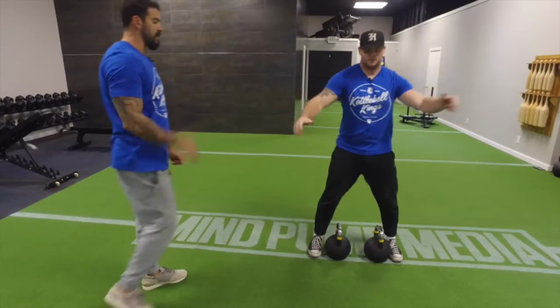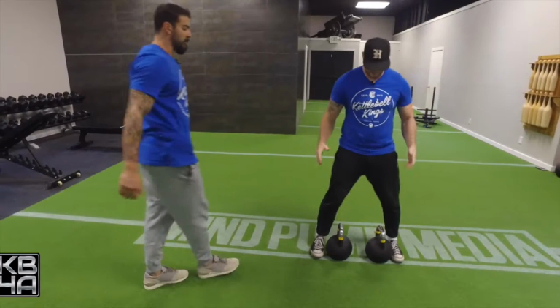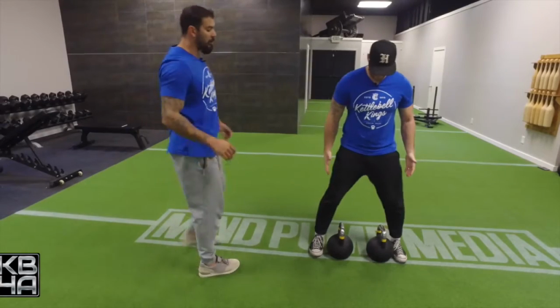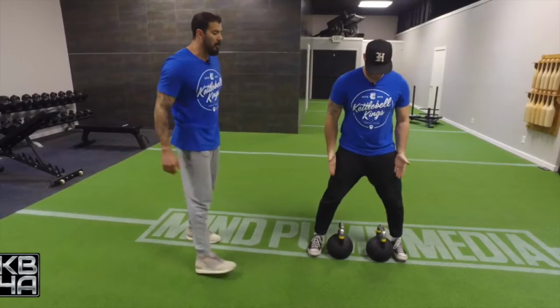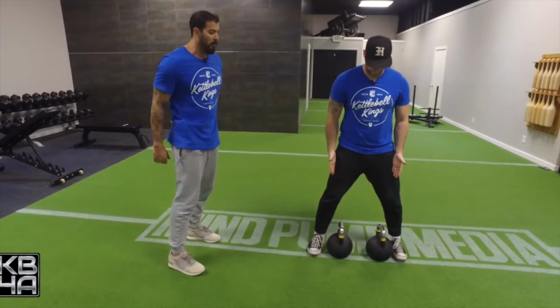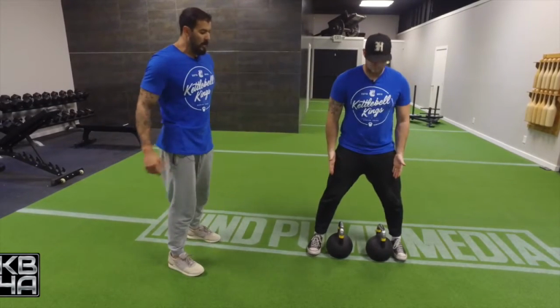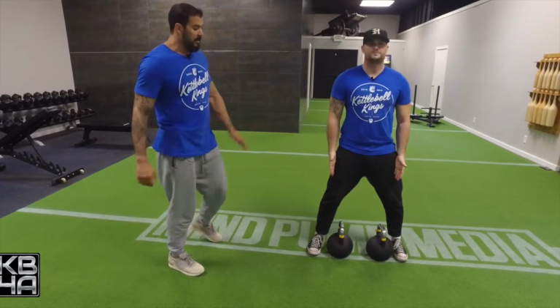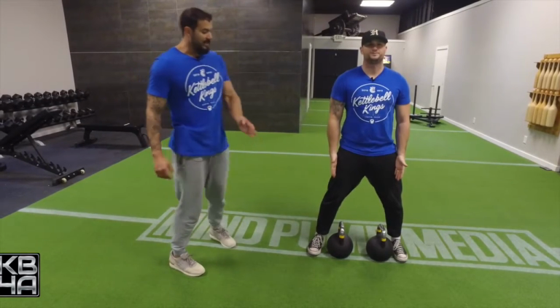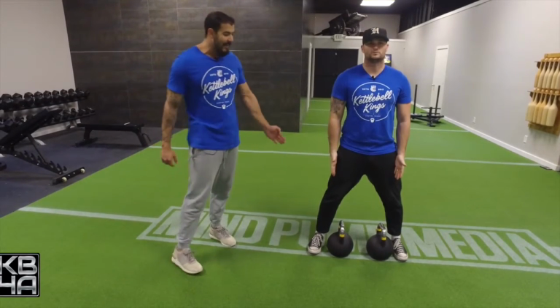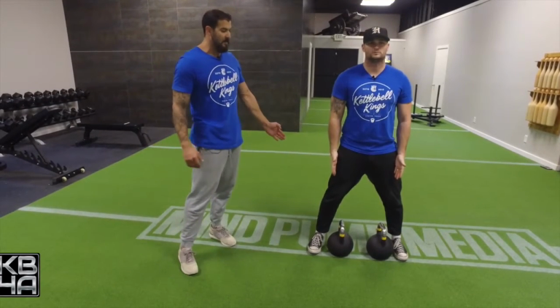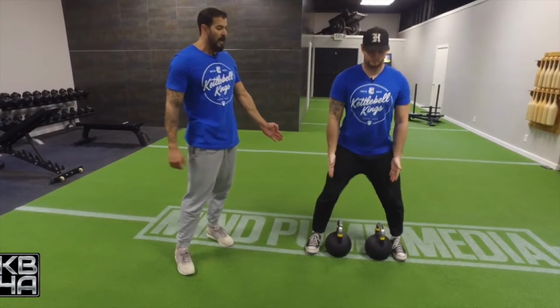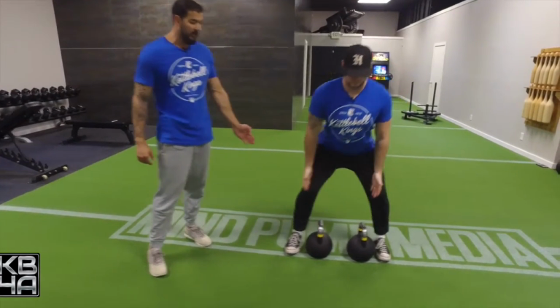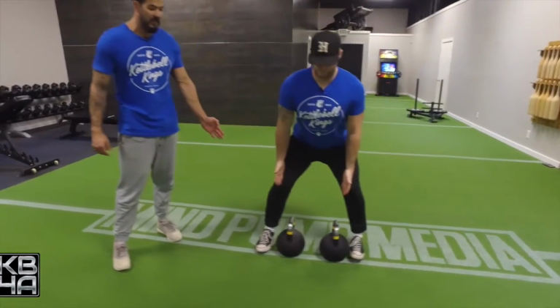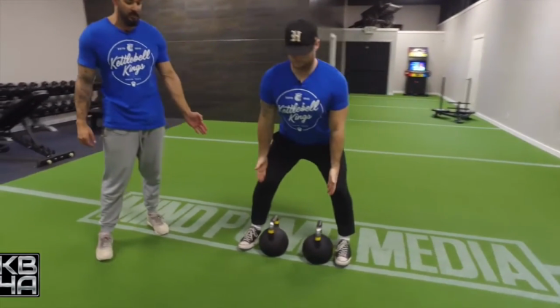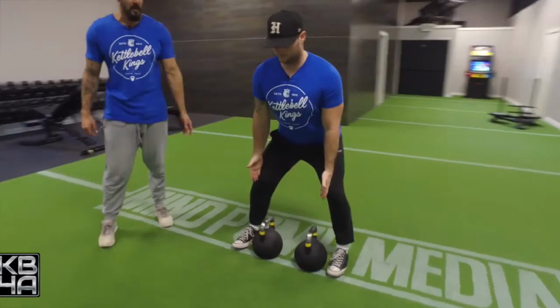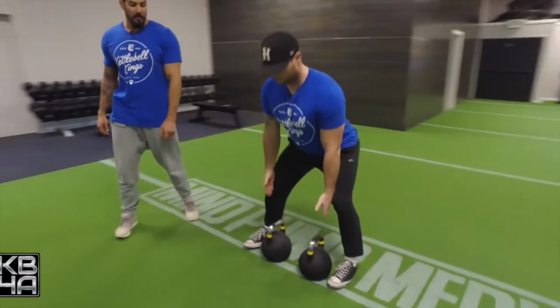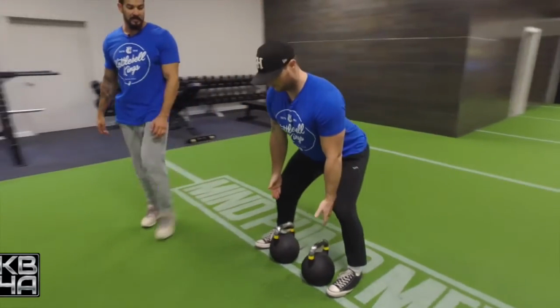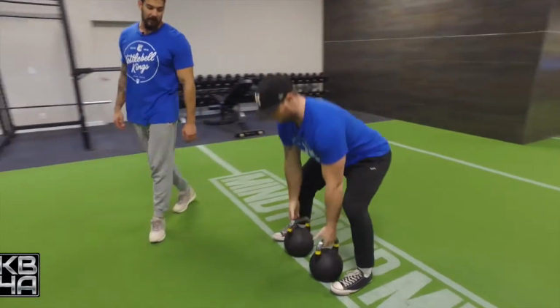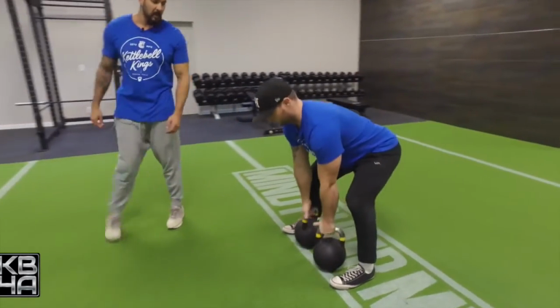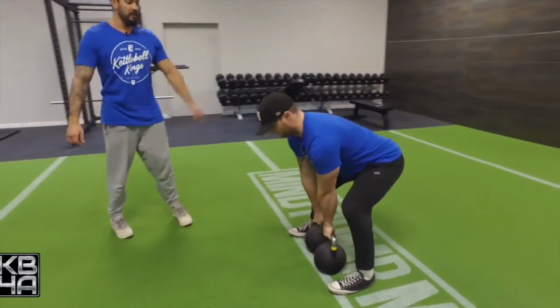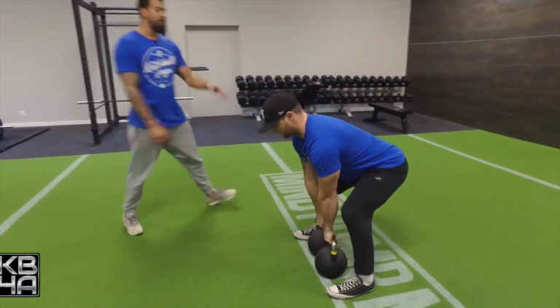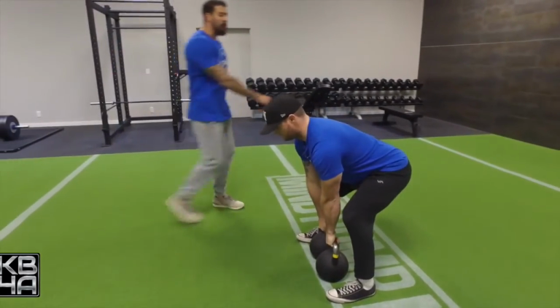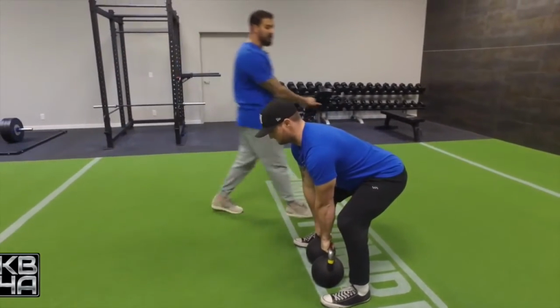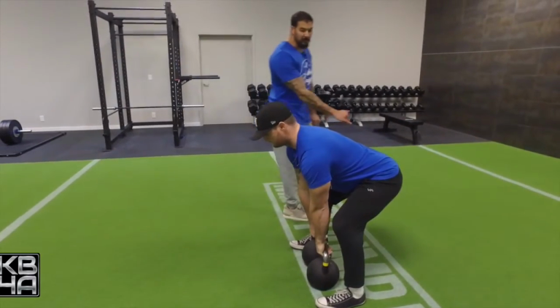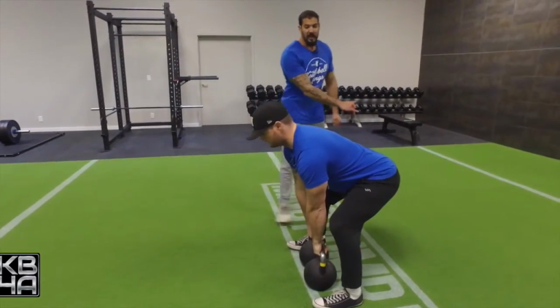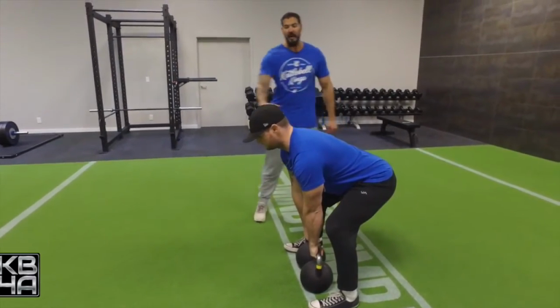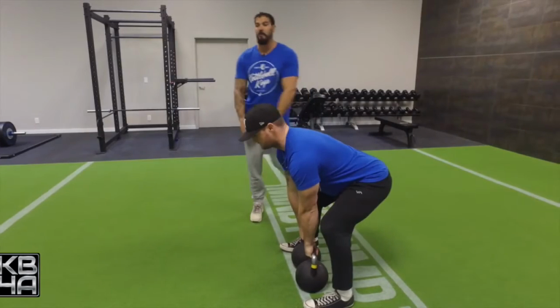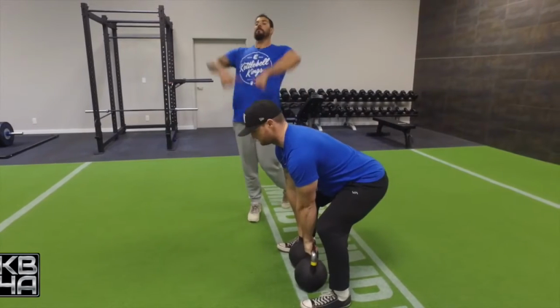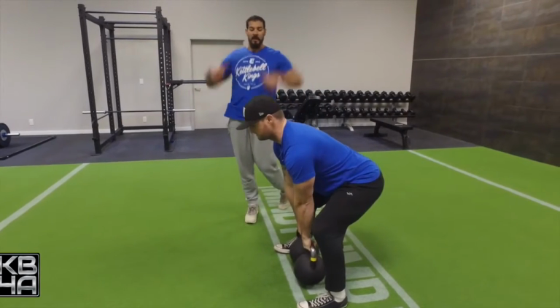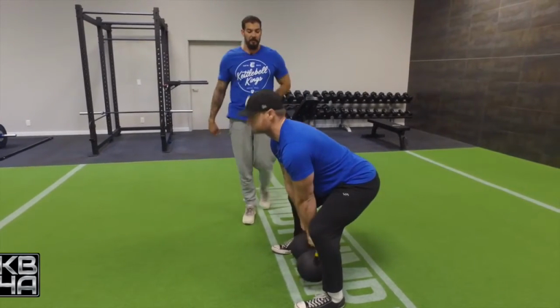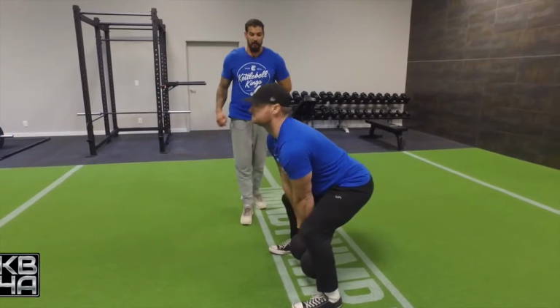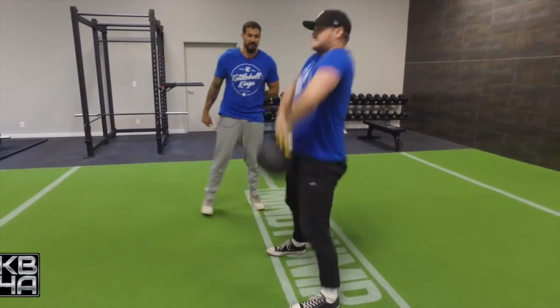Justin is going to do a kettlebell upright row. He's going to slide his hips back to get in the hinge position, then pick up his kettlebells. He's going to use that power from his glutes as he fires forward to rip the dumbbells up into the upright row position.